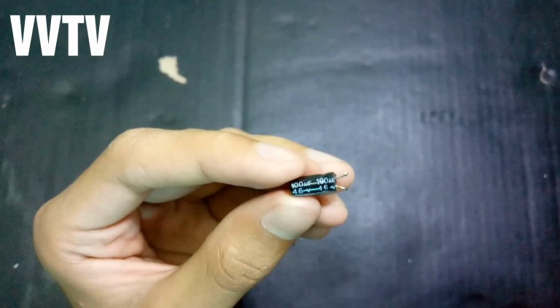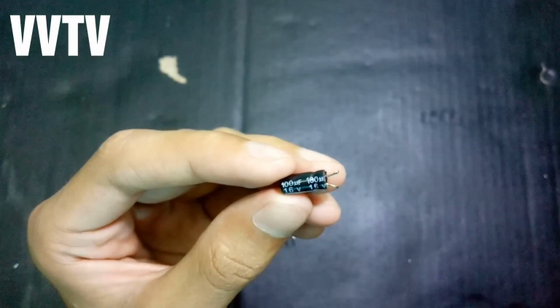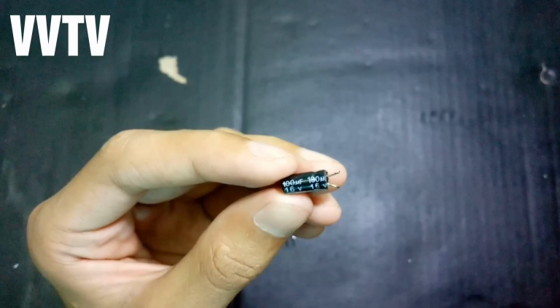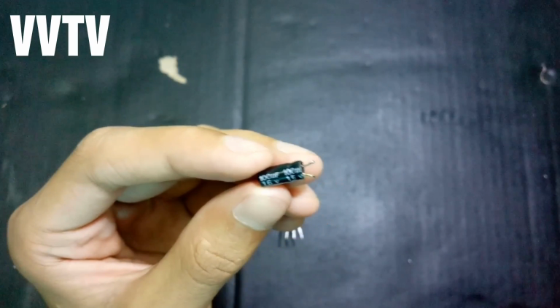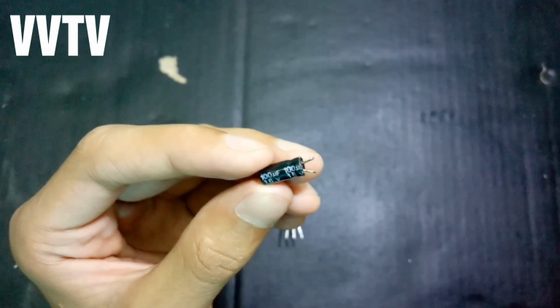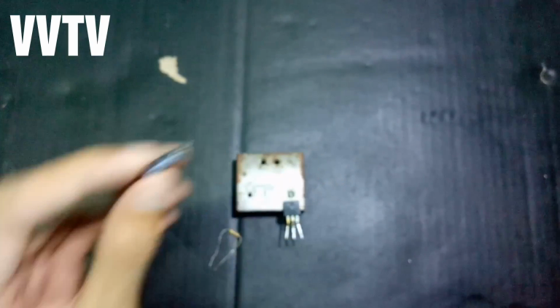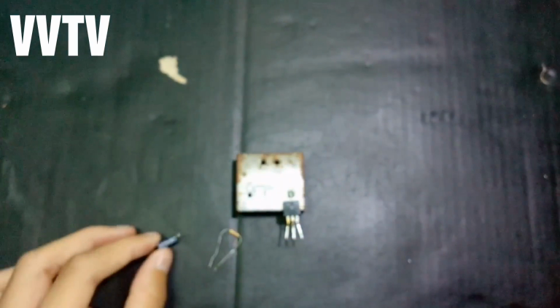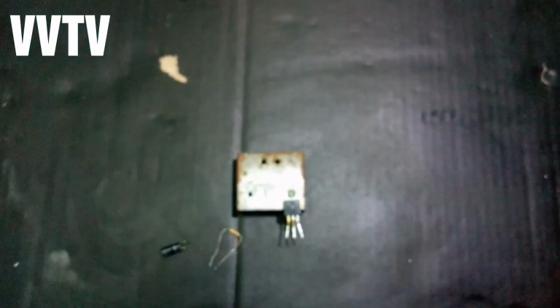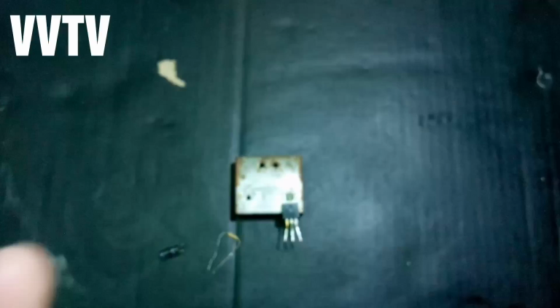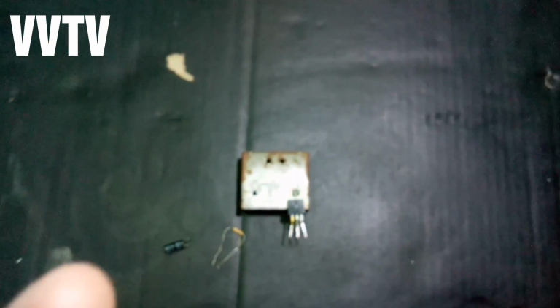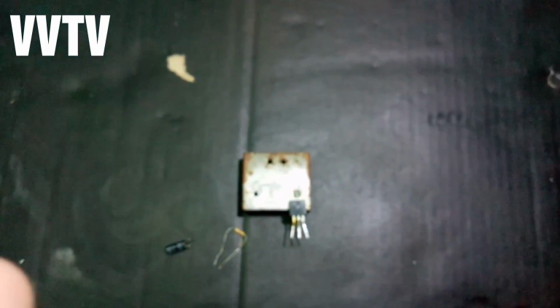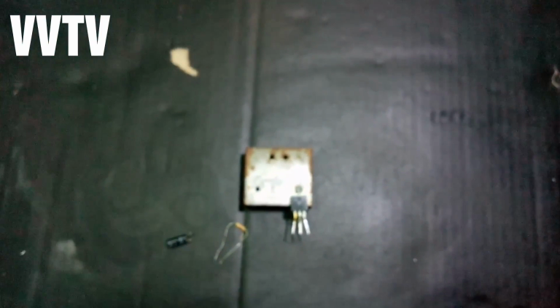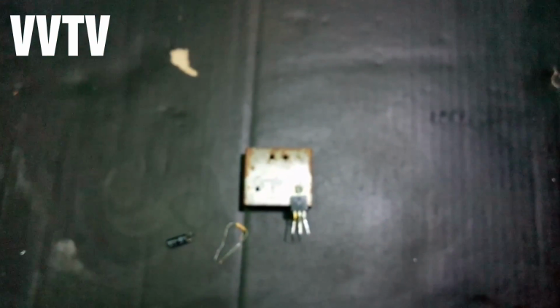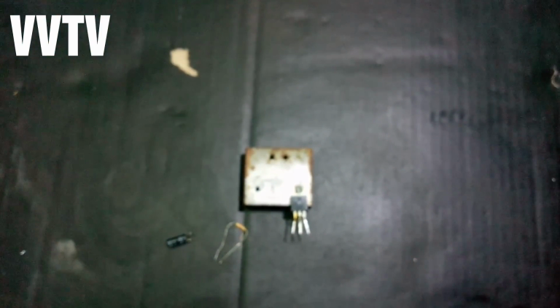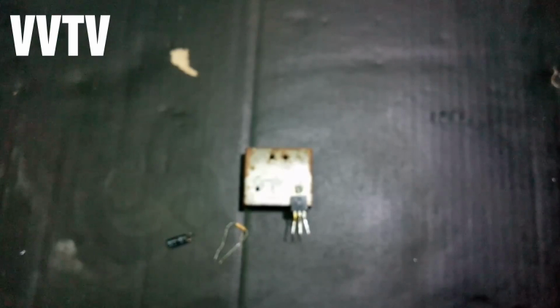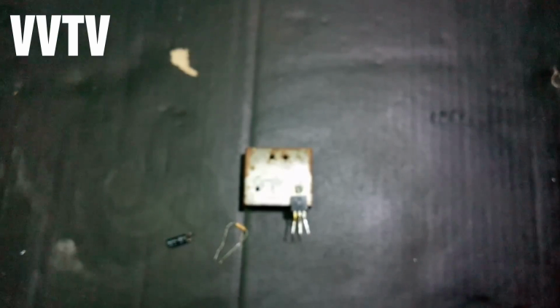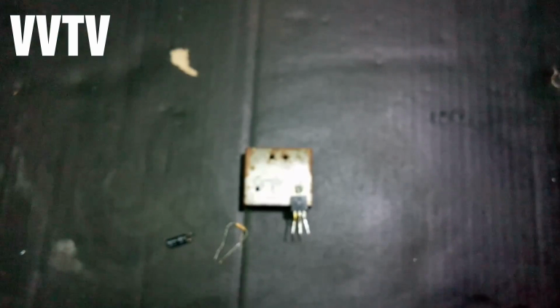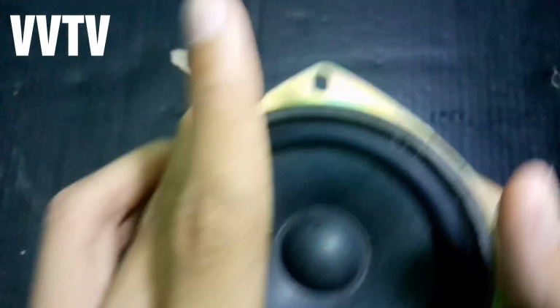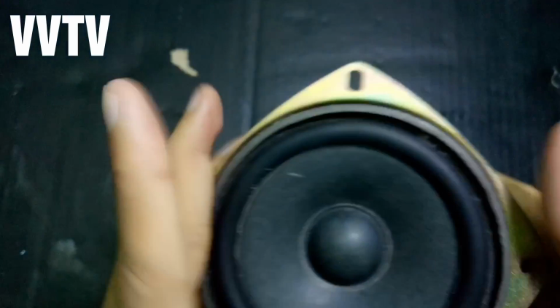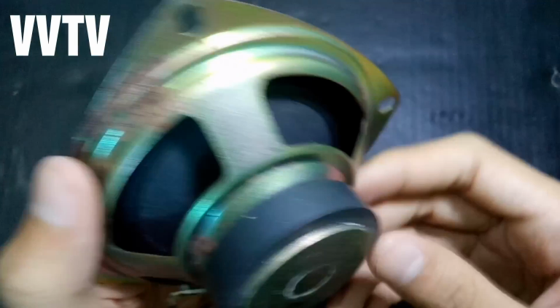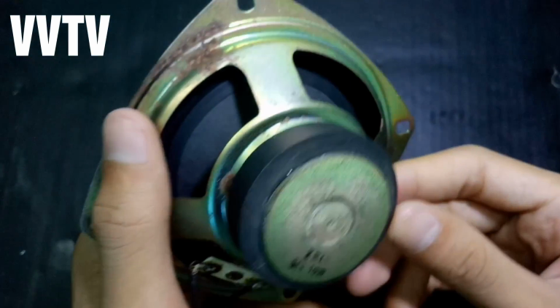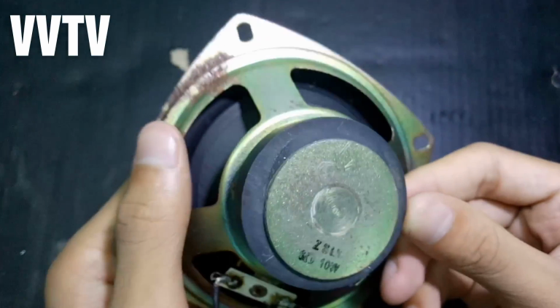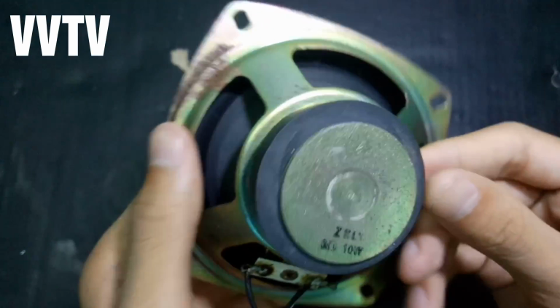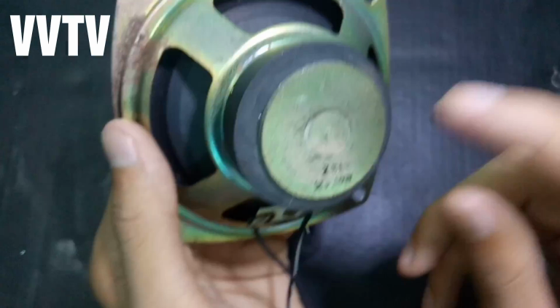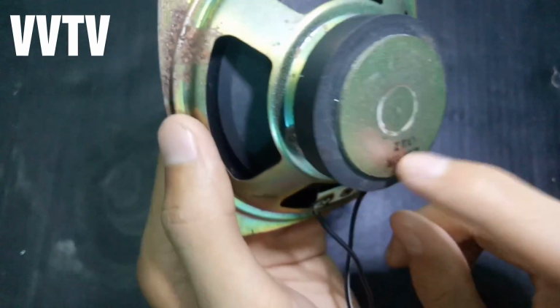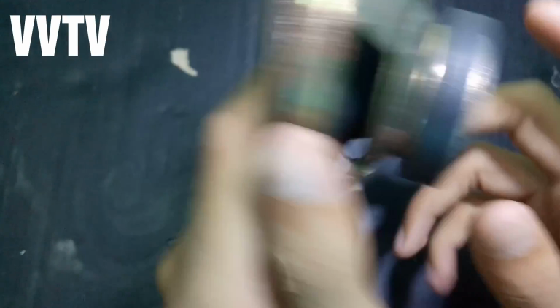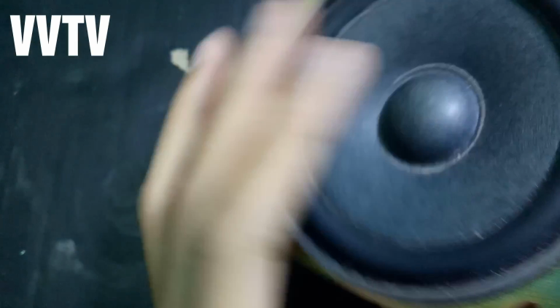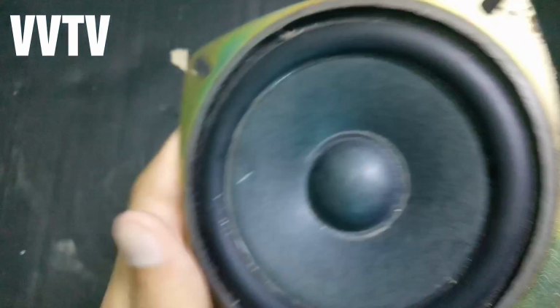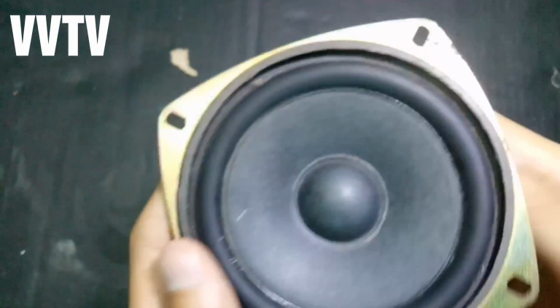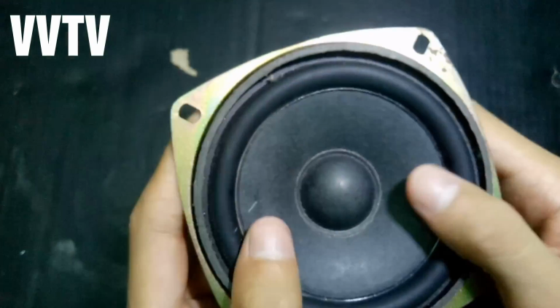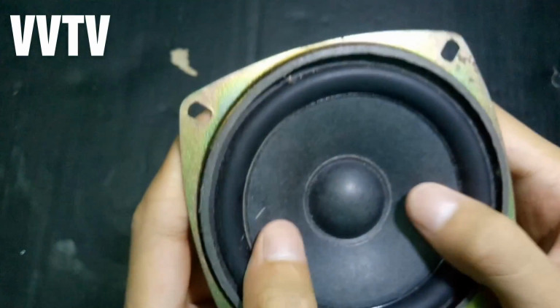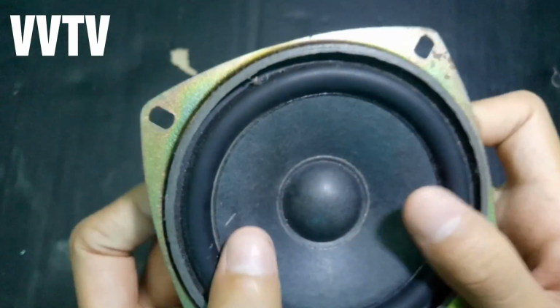100mm, 16V. In this one, I'm using one. I'll use one for 10V. For this one, I'll use one.